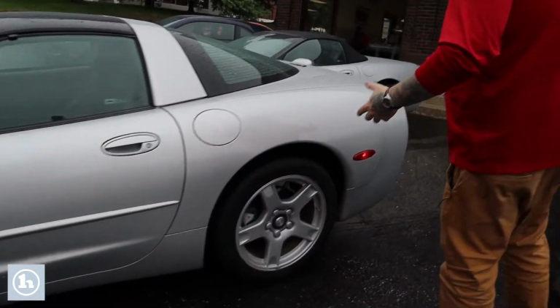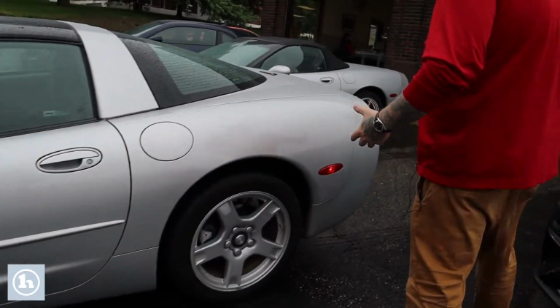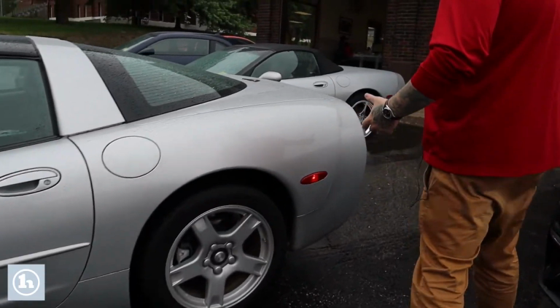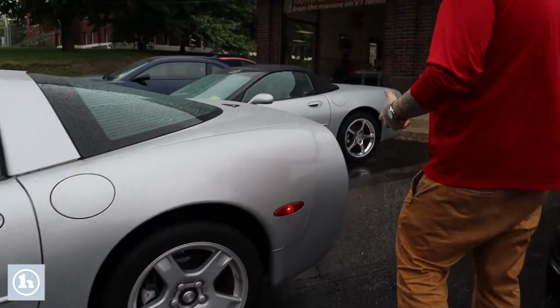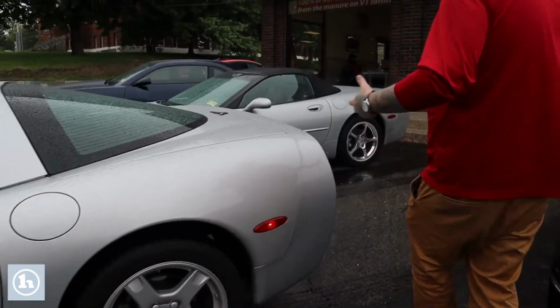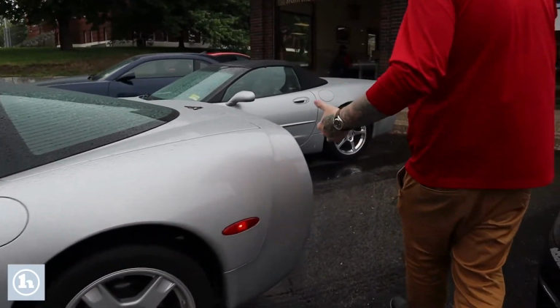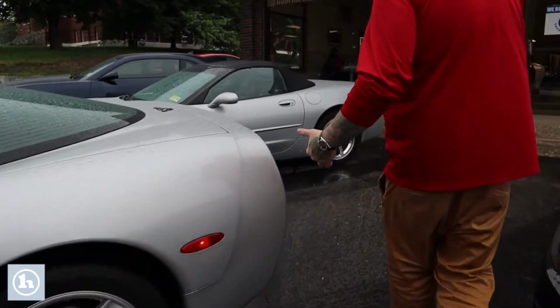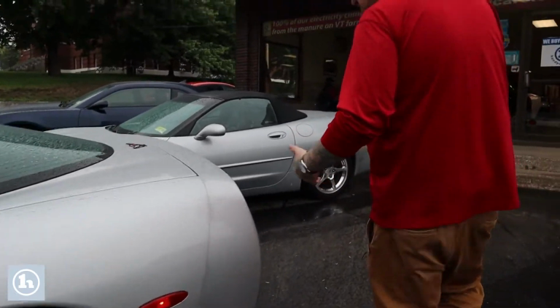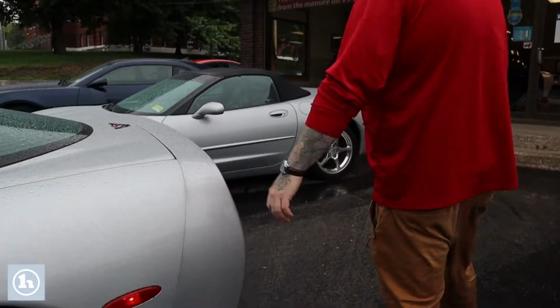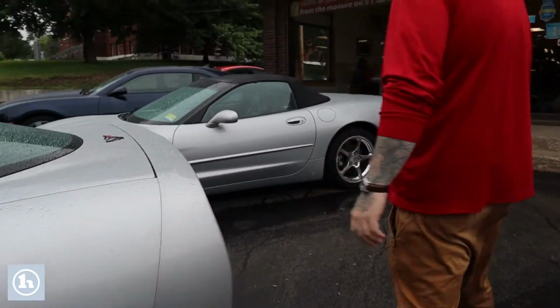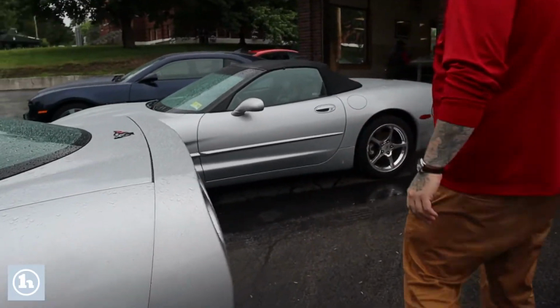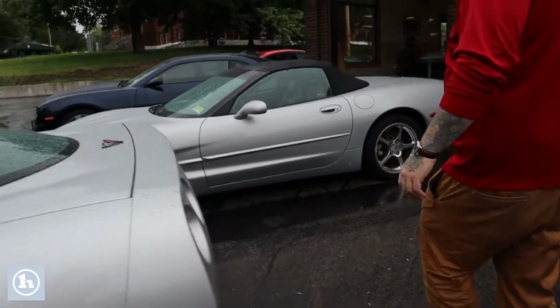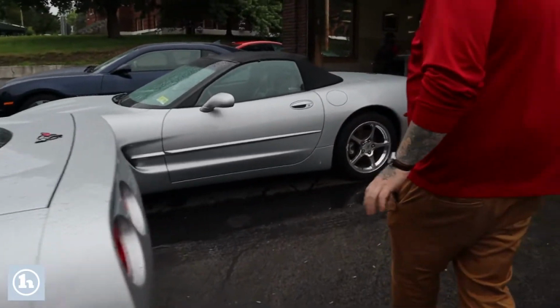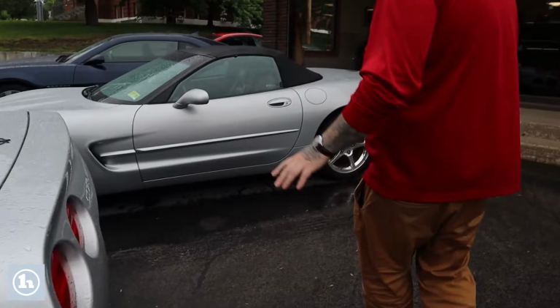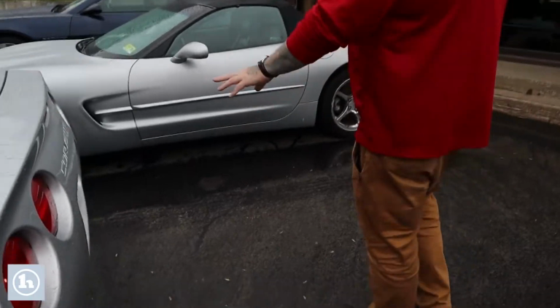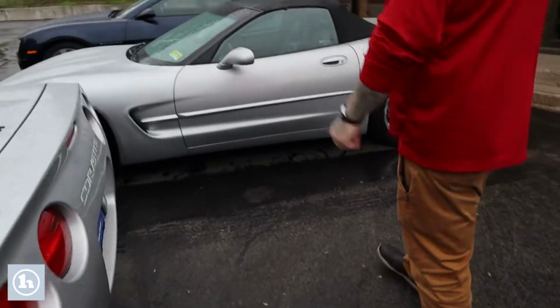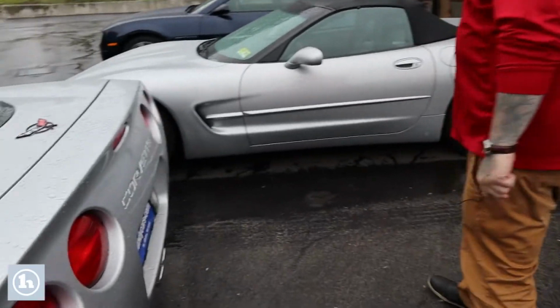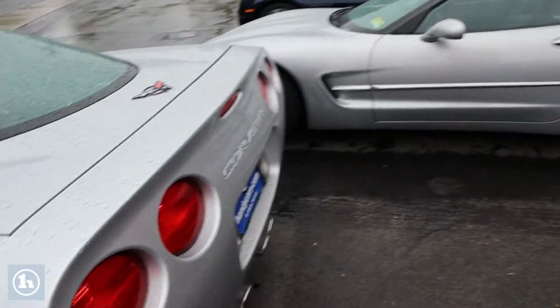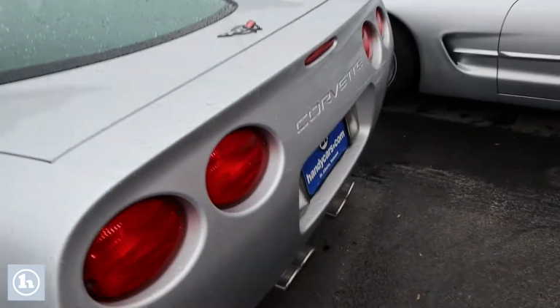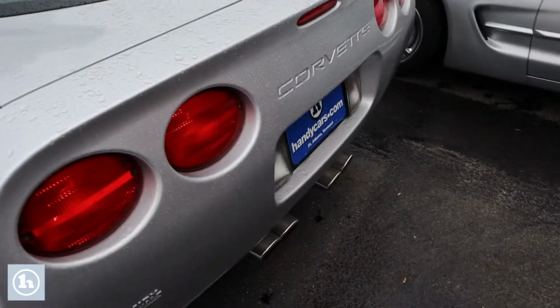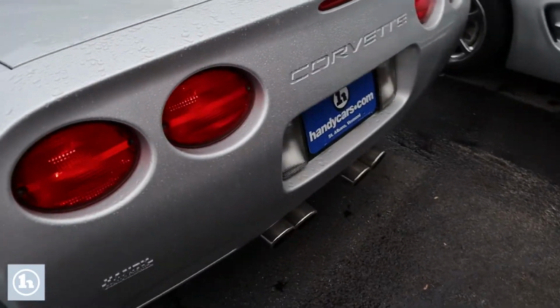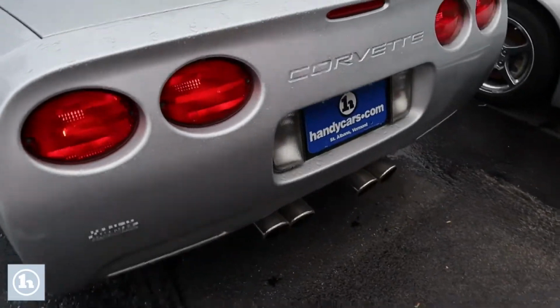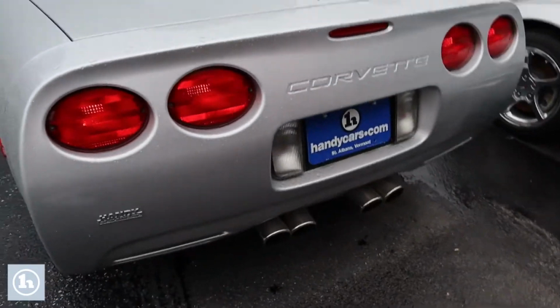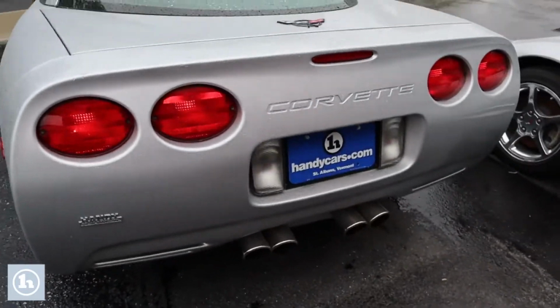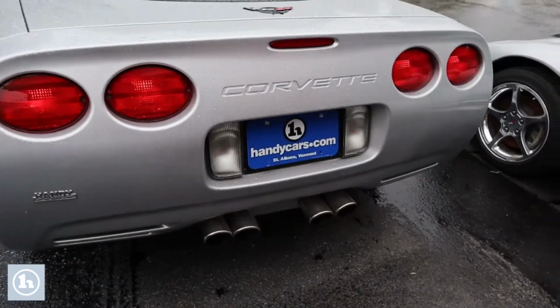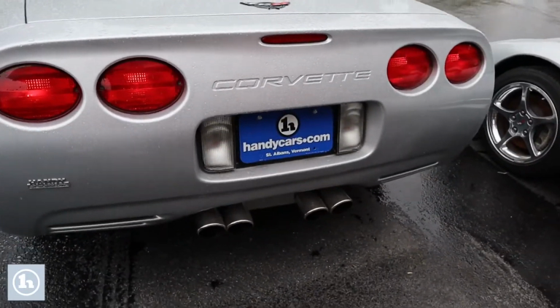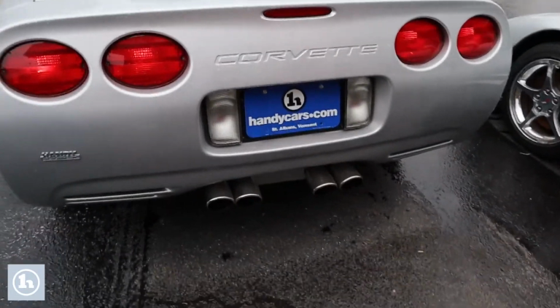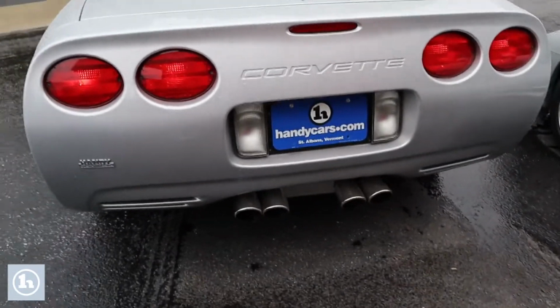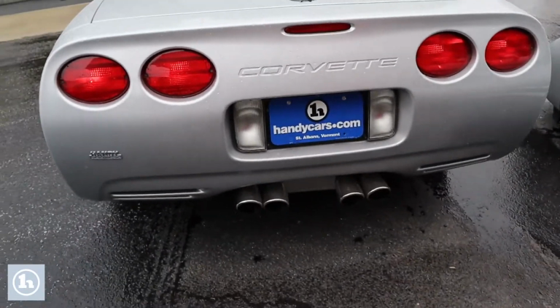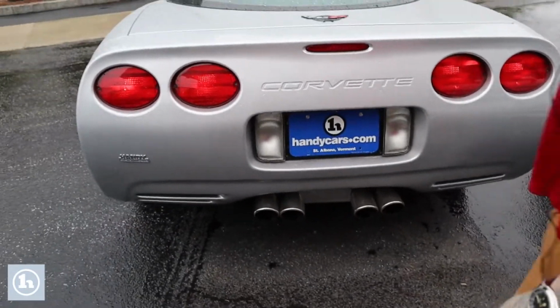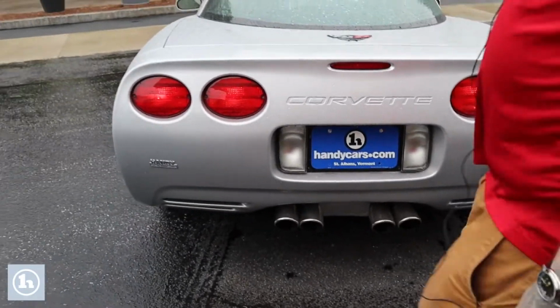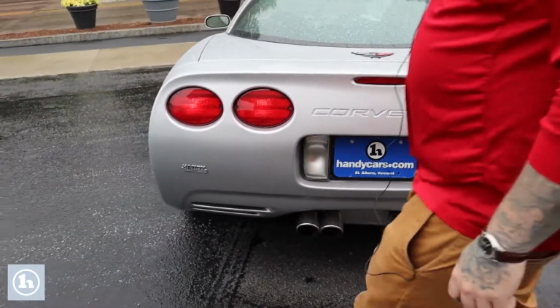It's in really nice shape — no major dents or scratches or anything on the body. Nice quad exhaust out the back here. Follow me around up front.